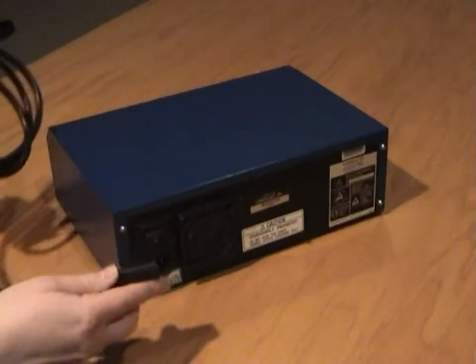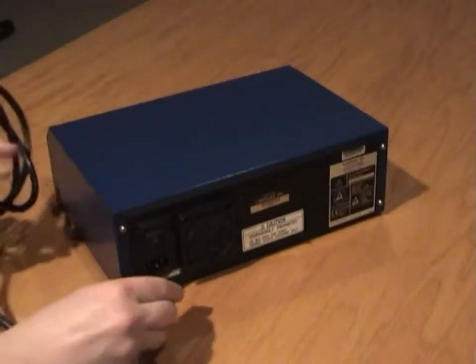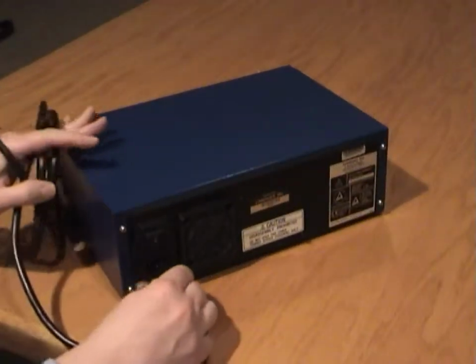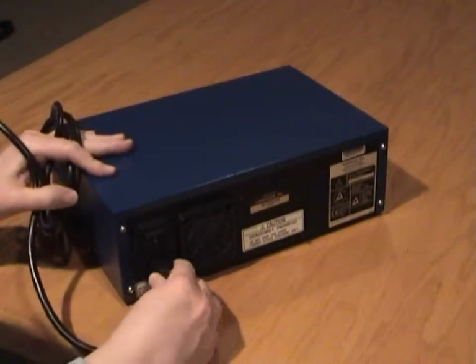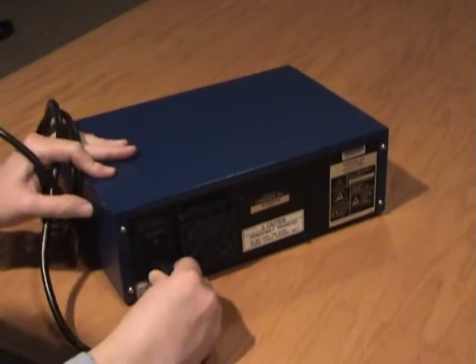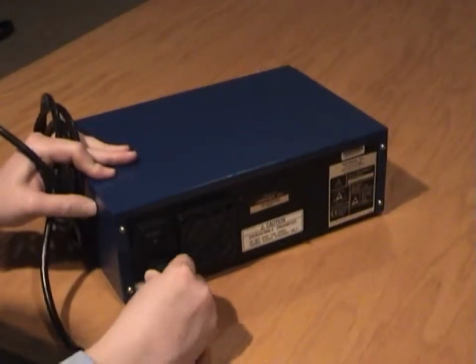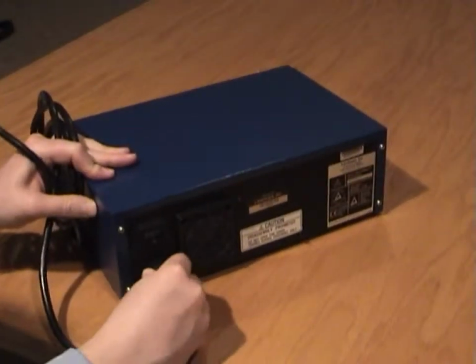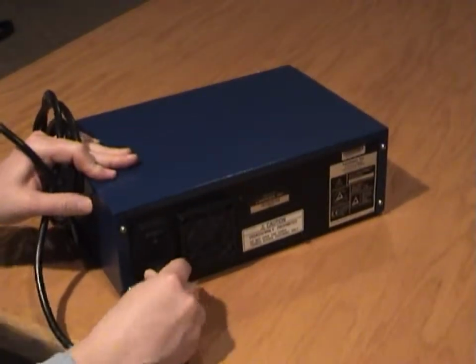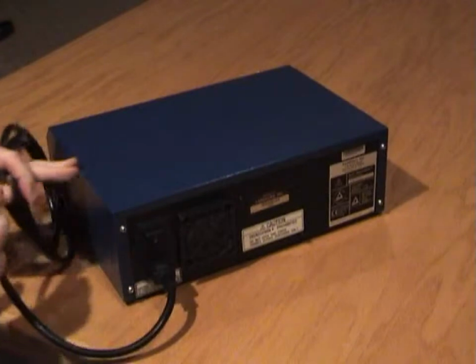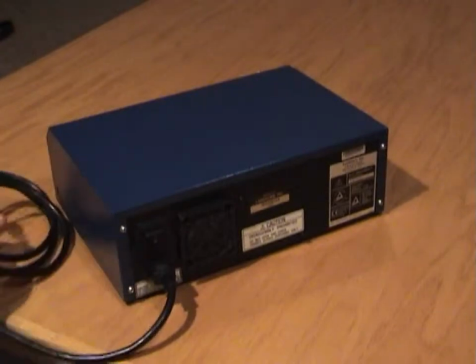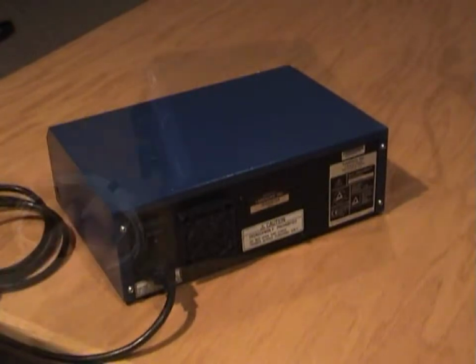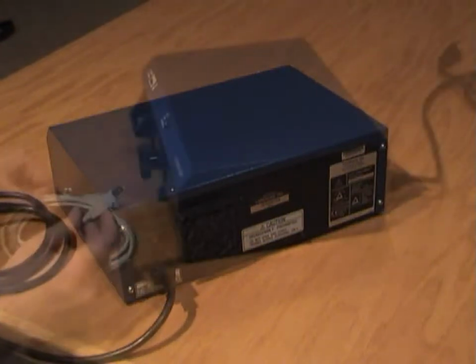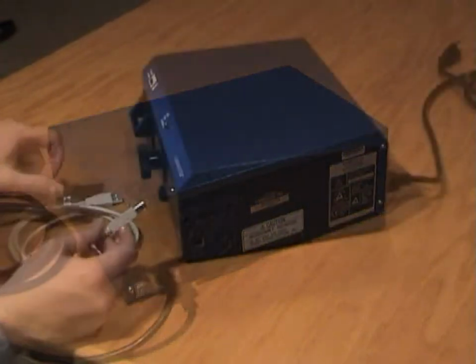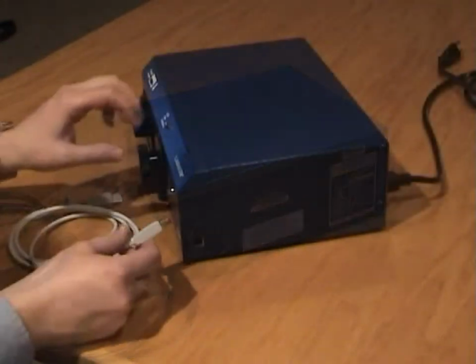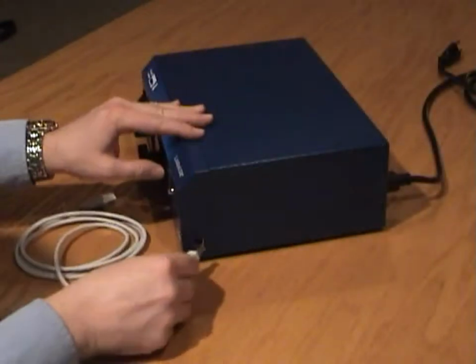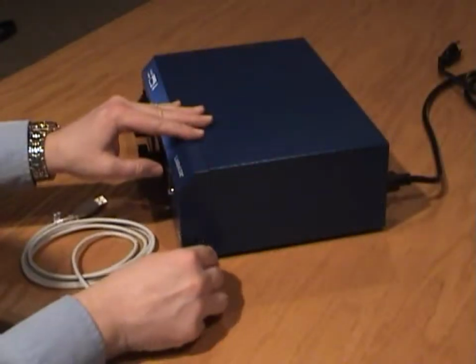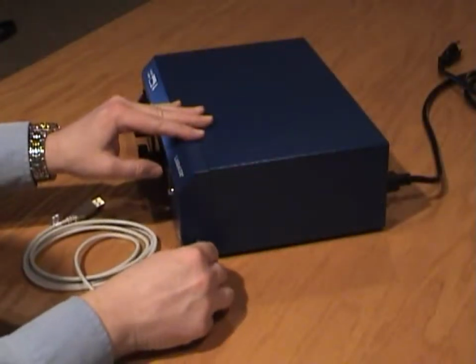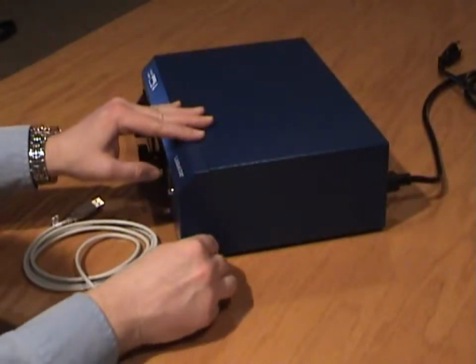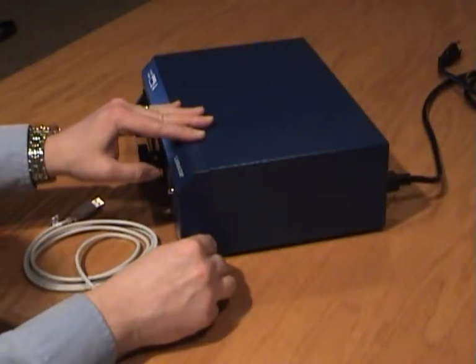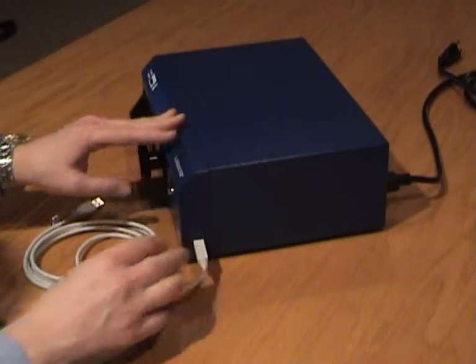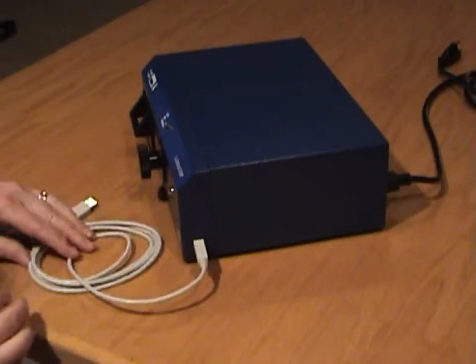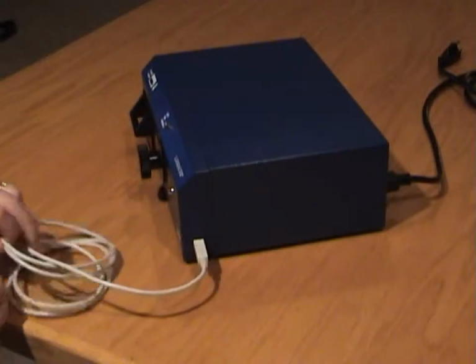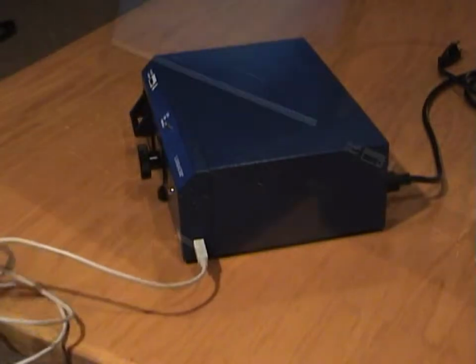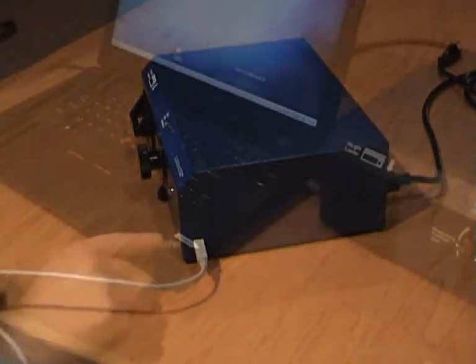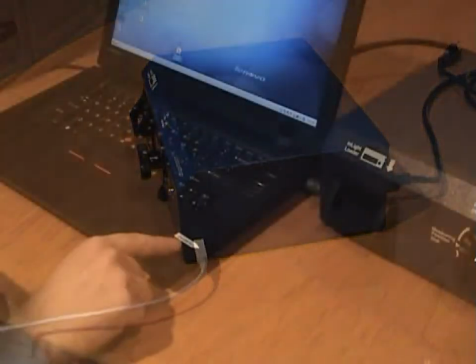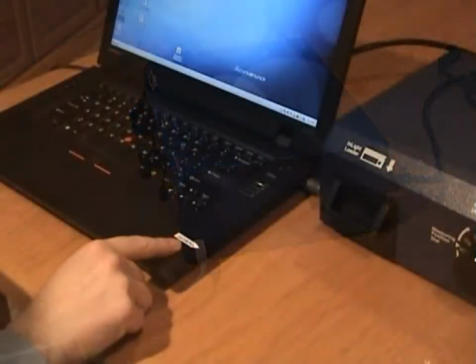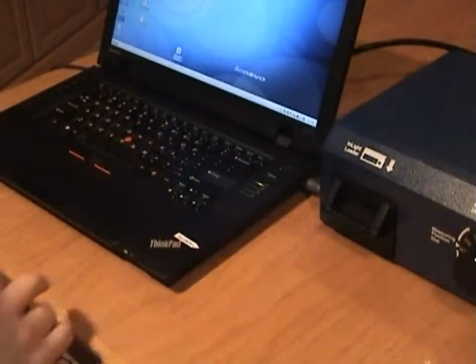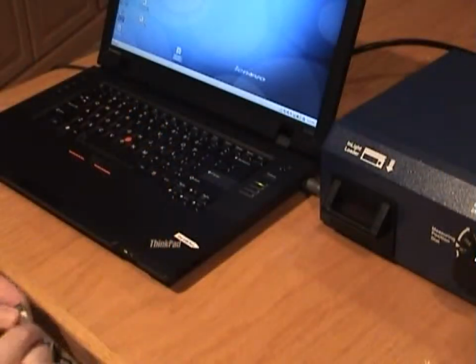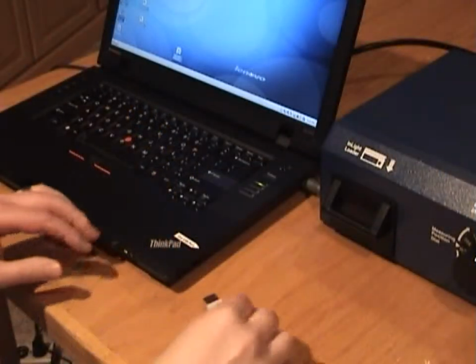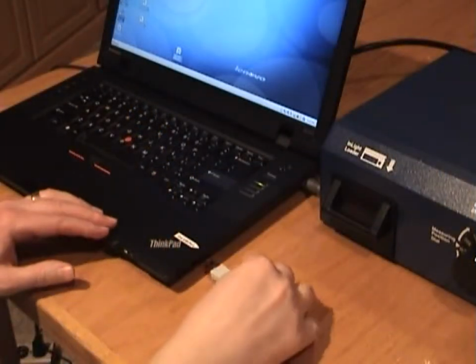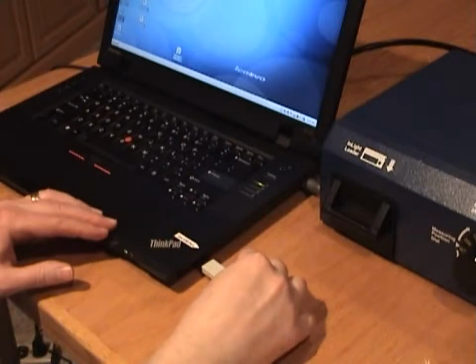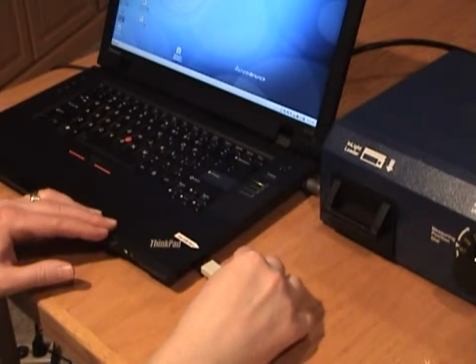Plug the power cord into the back of the MicroStar reader, then into a power source. Plug the USB cable into the side of the MicroStar and turn the reader on. Then plug into the specially marked USB port of the laptop.